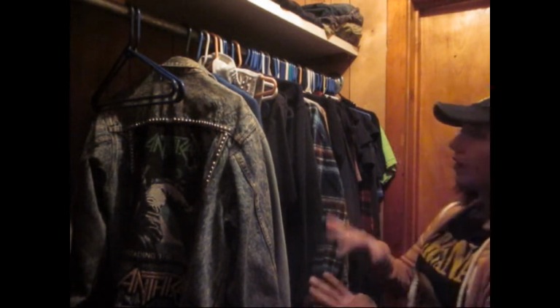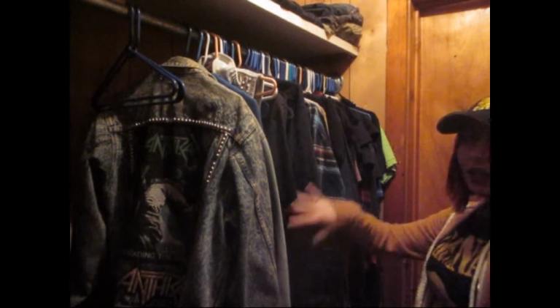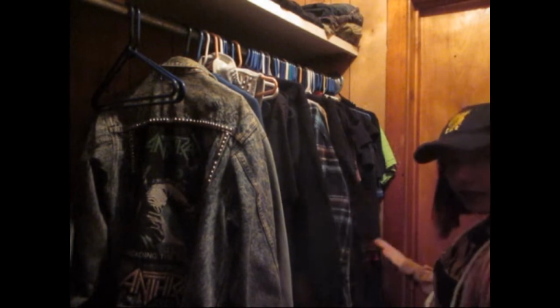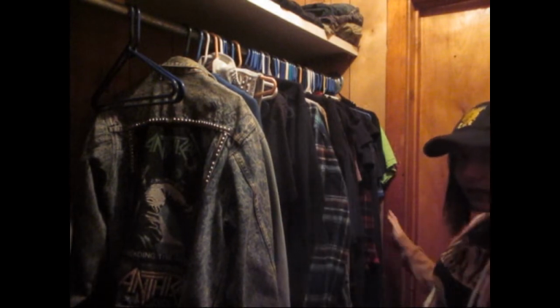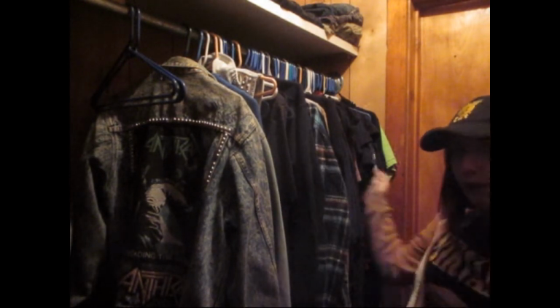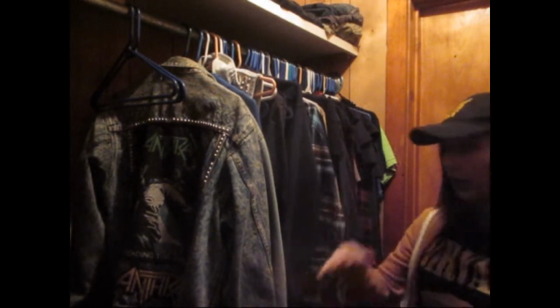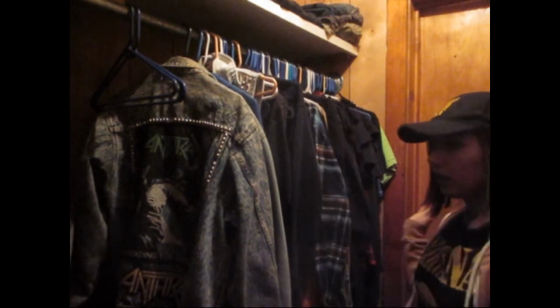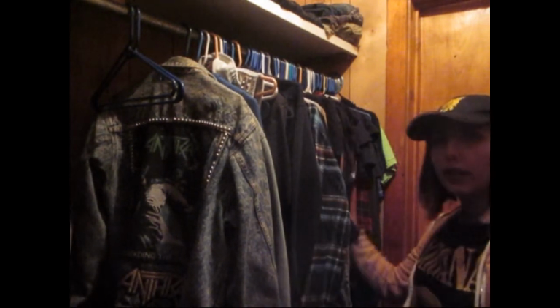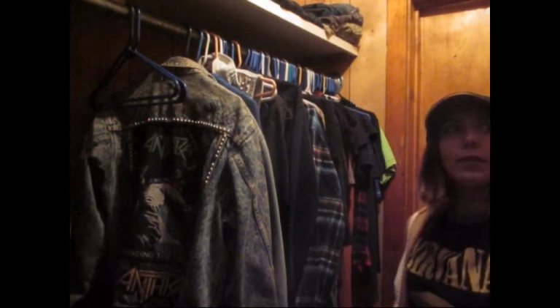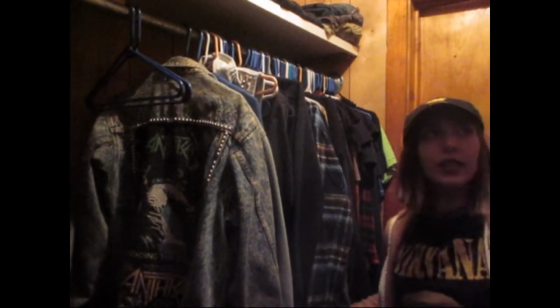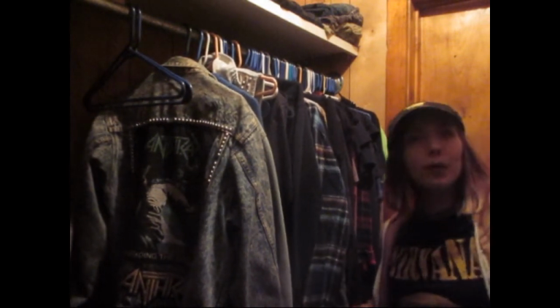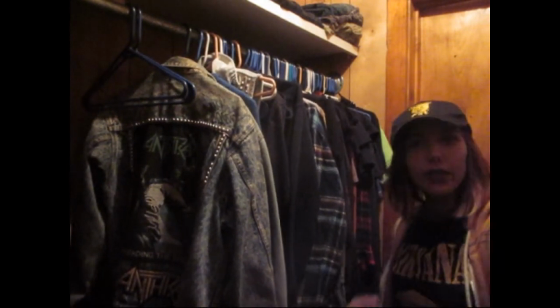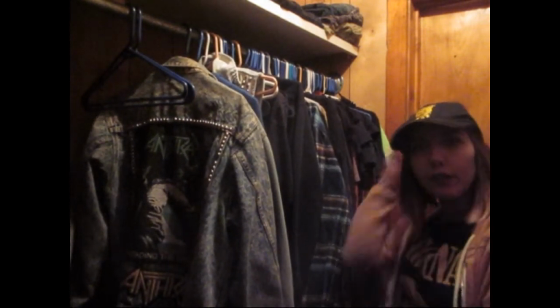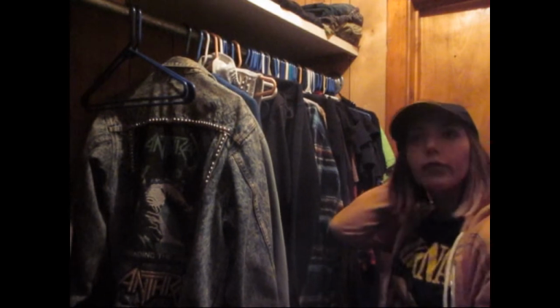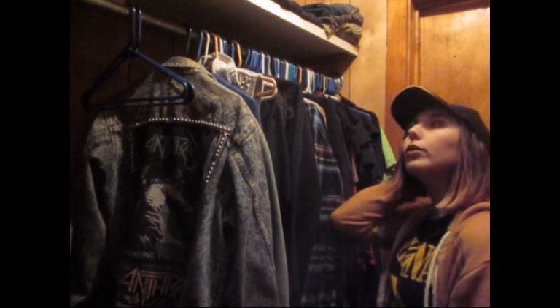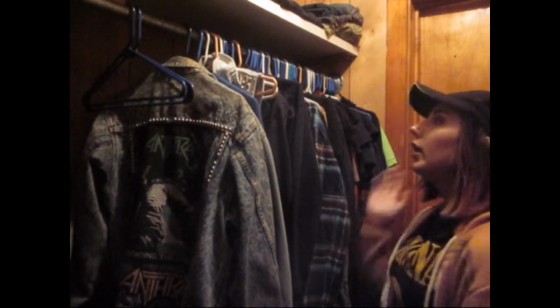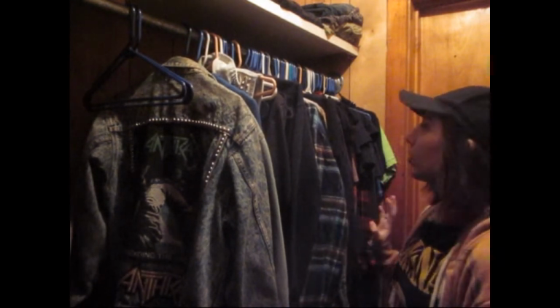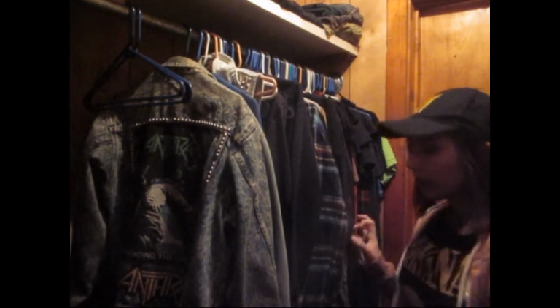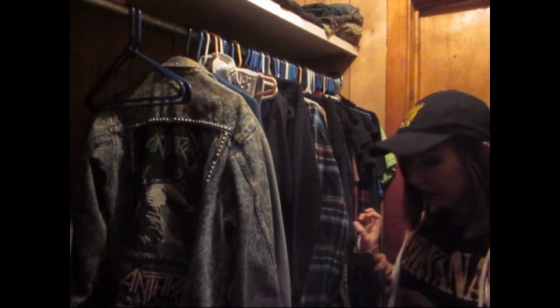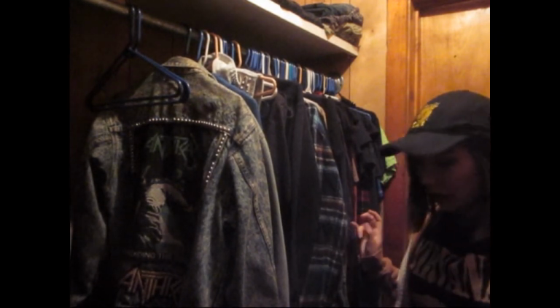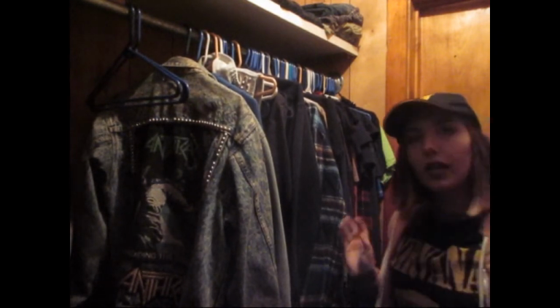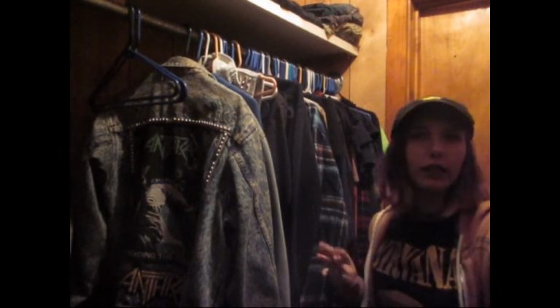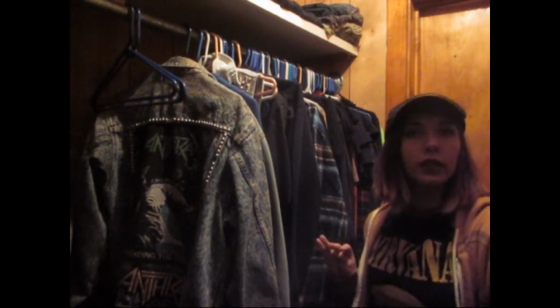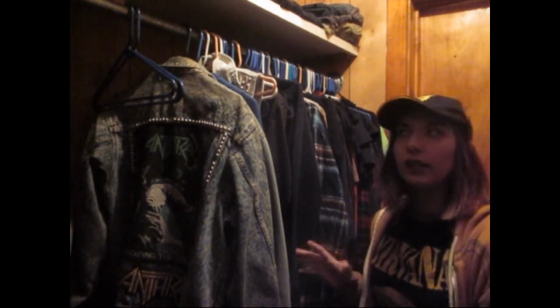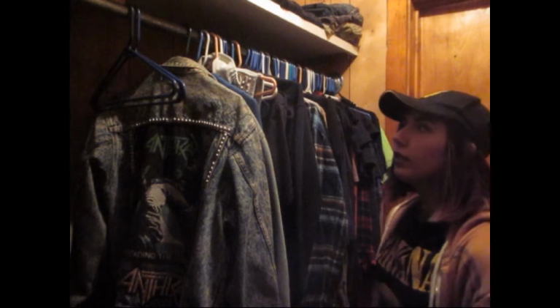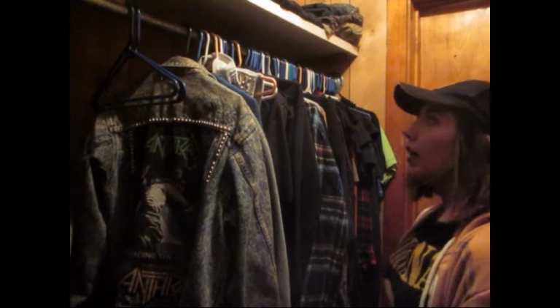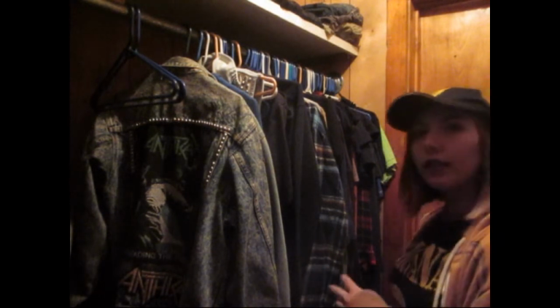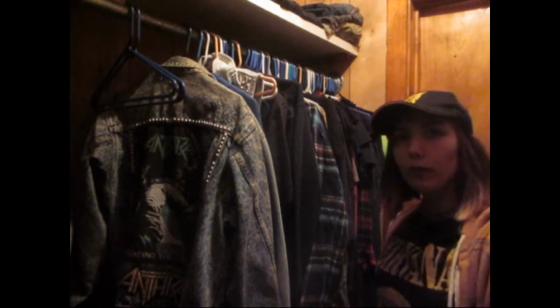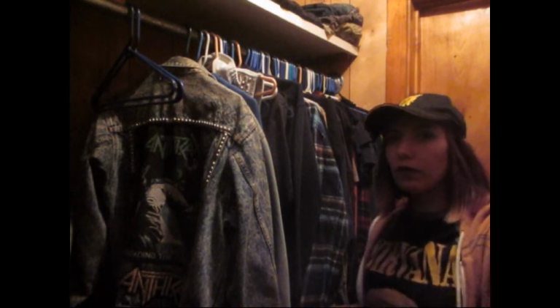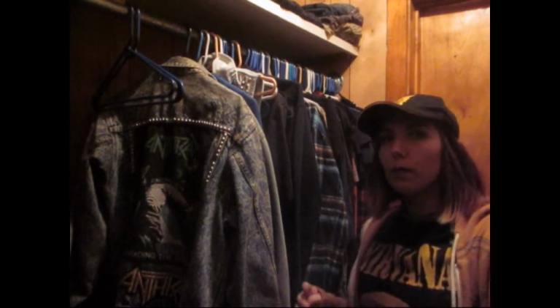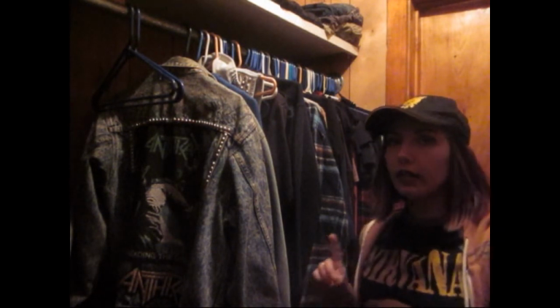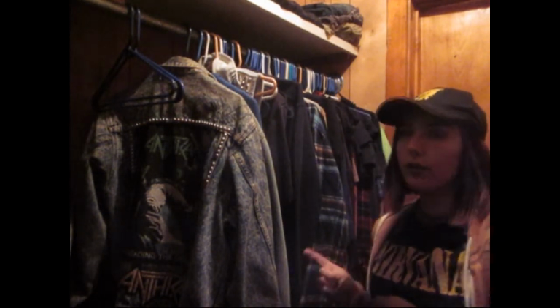This side of the closet is mine for clothes that are hung up, and the other side is my boyfriend's. I just thought I would go through and kind of reorganize because it's kind of messy right now, and do a little decluttering too. I did decluttering before I moved, but I want to do it again.